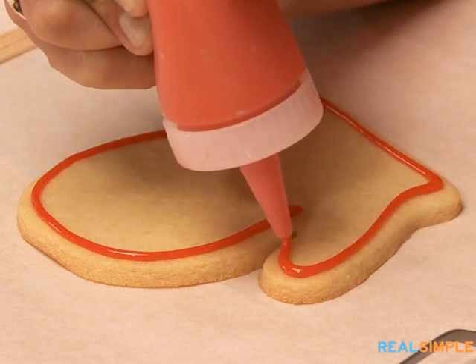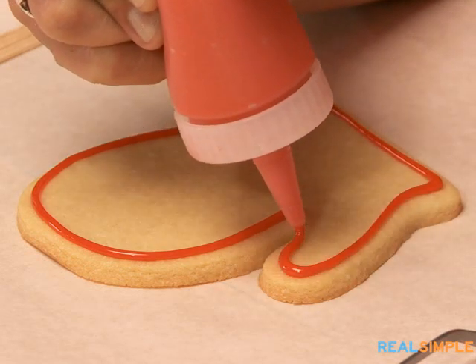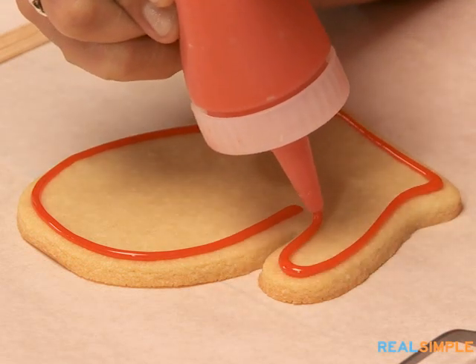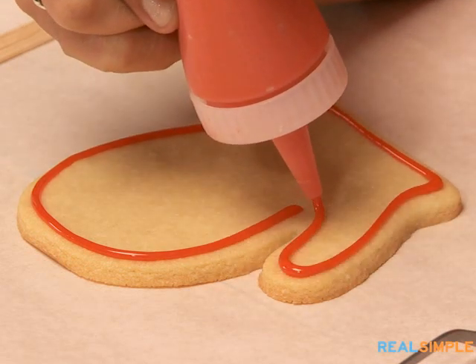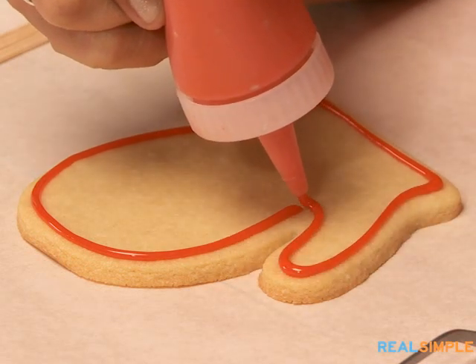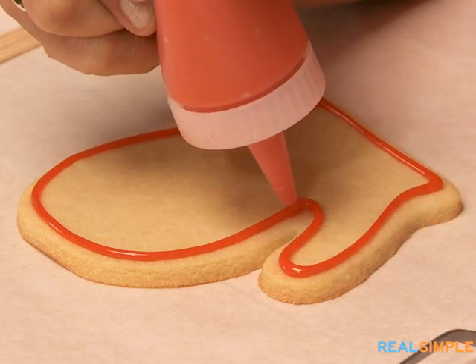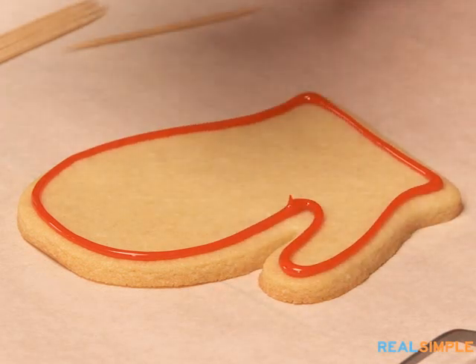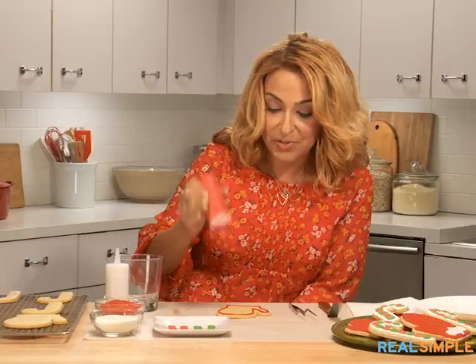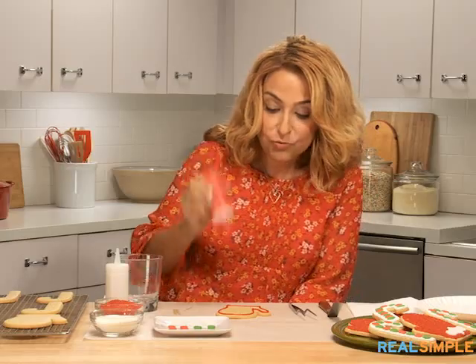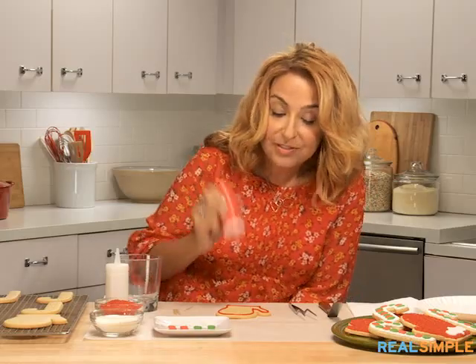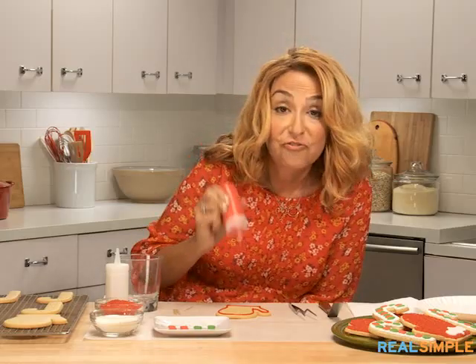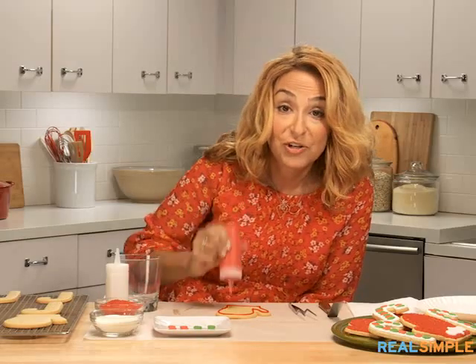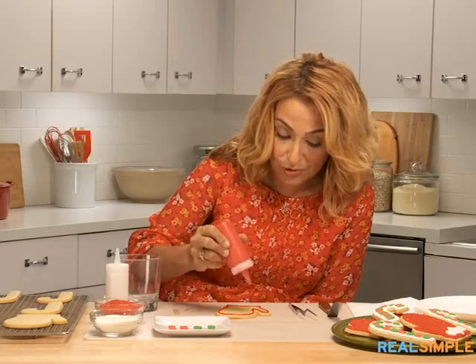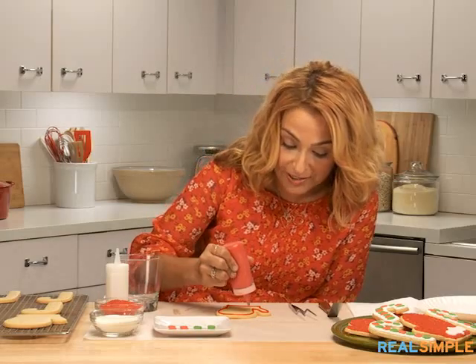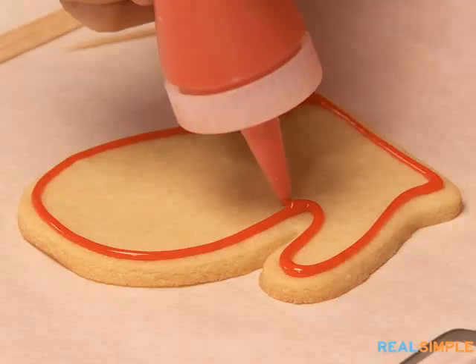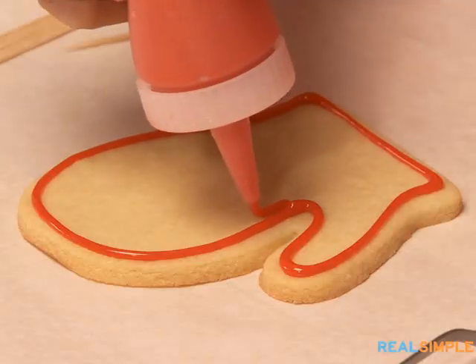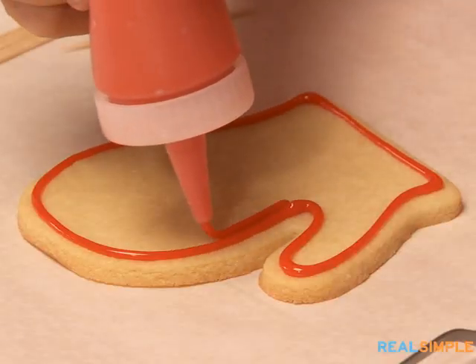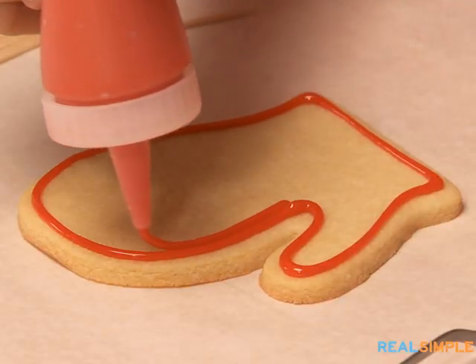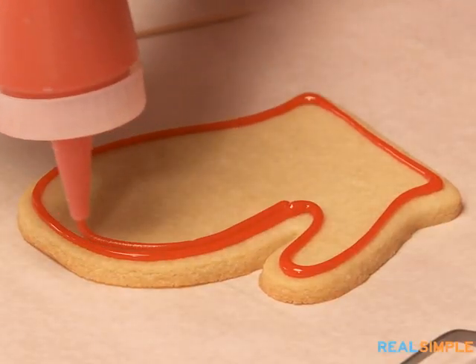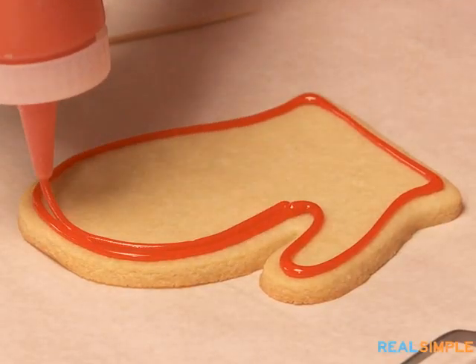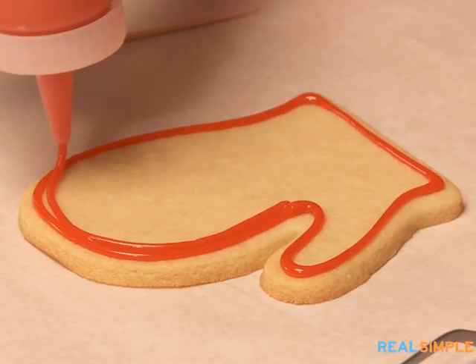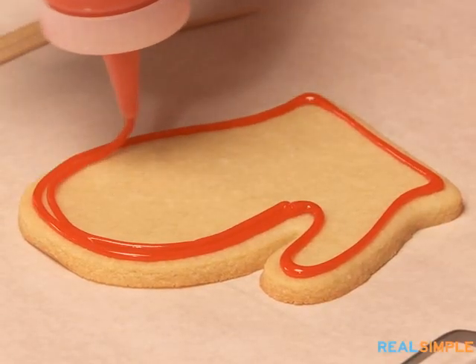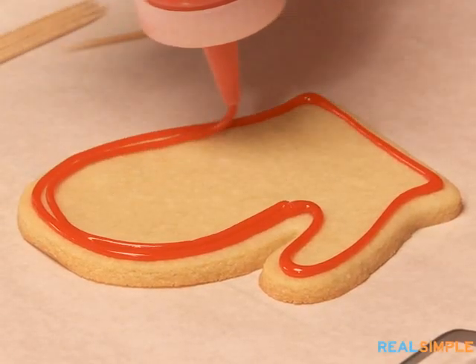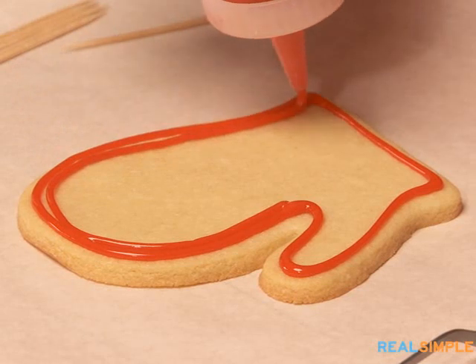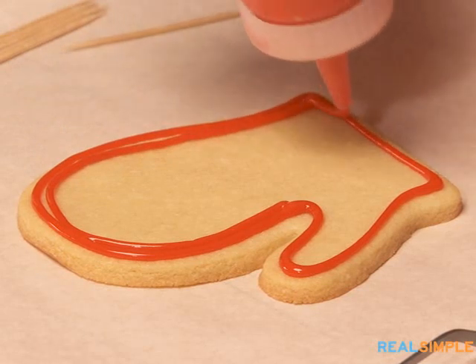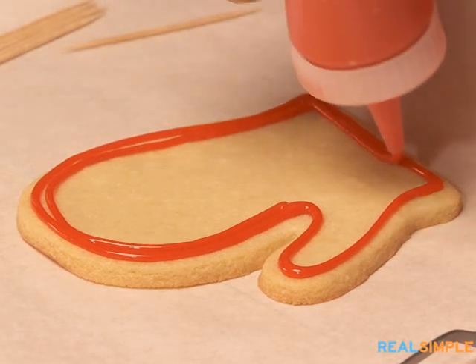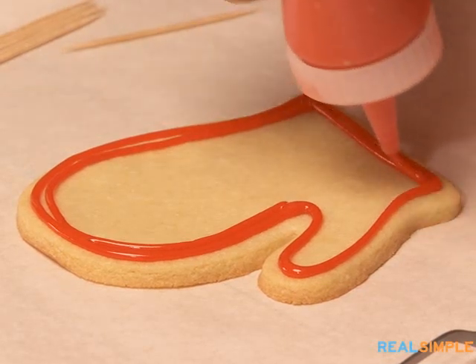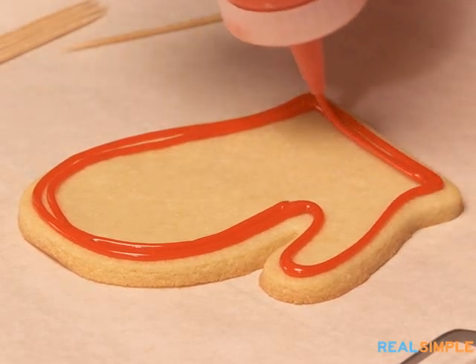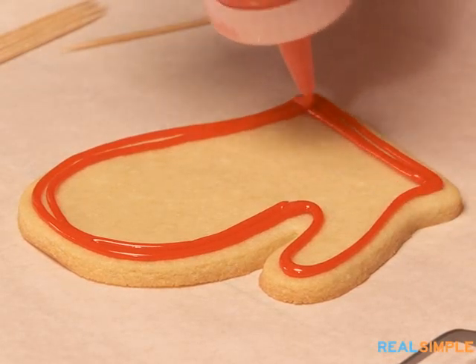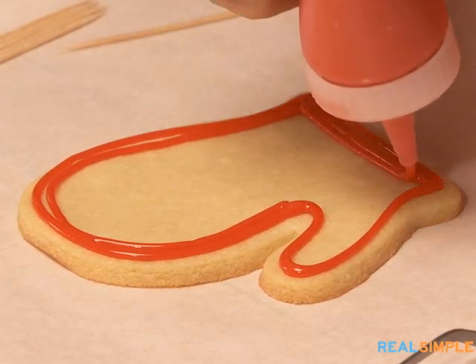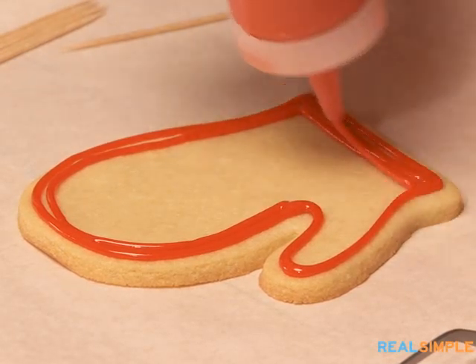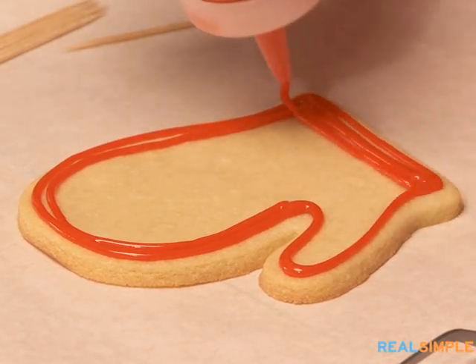For the mittens you could really use any color — this is such a fun cookie for winter. Pink would be fun, blue. I love this bright red that we've chosen here.